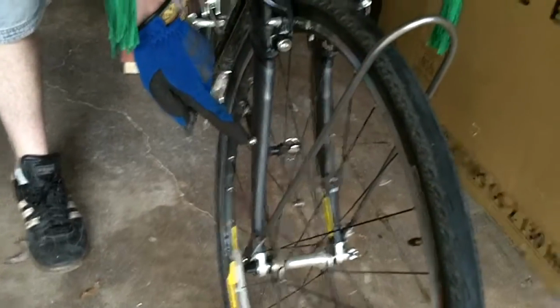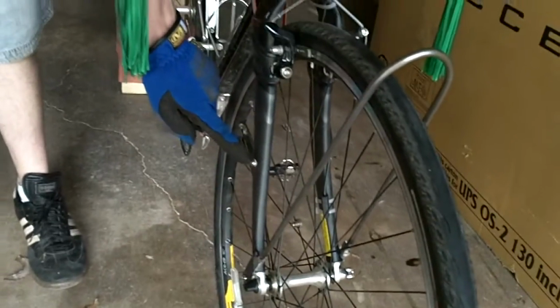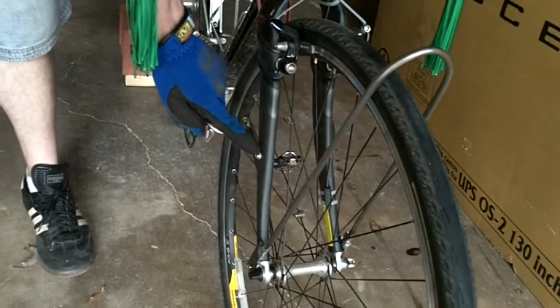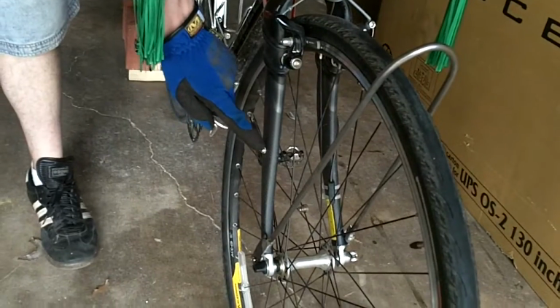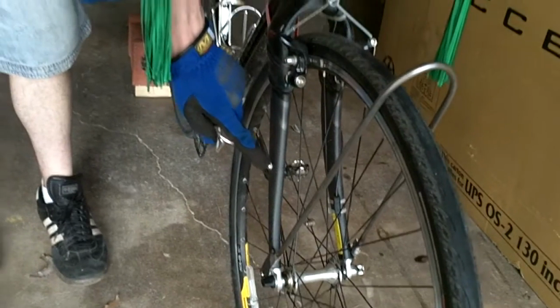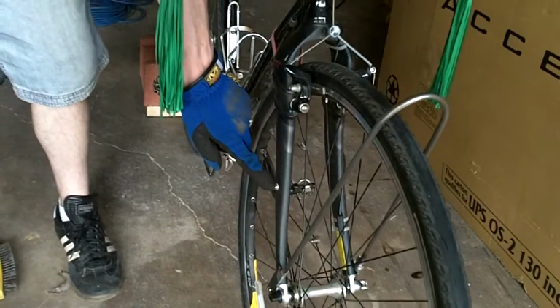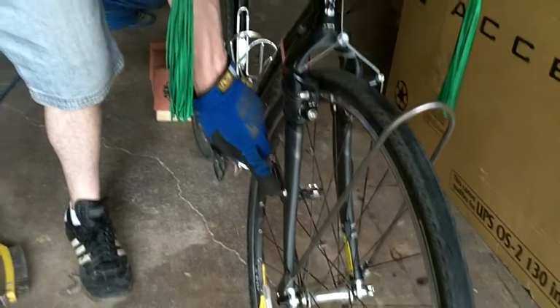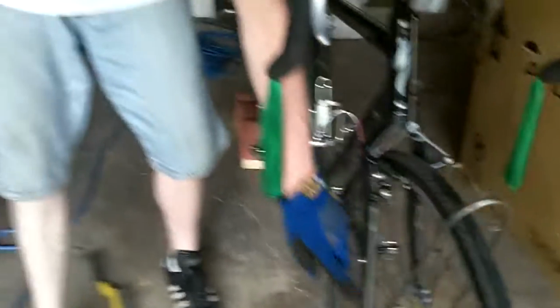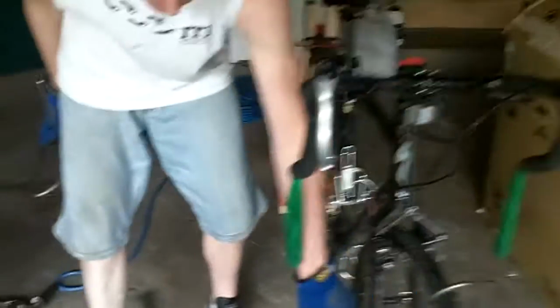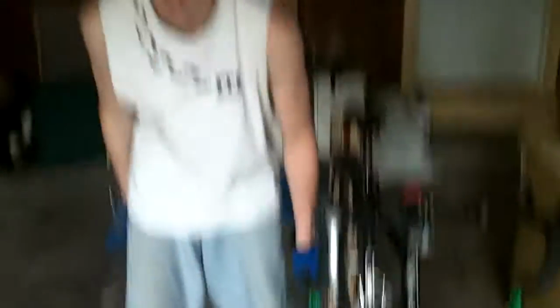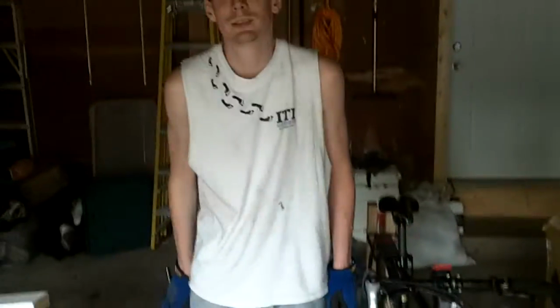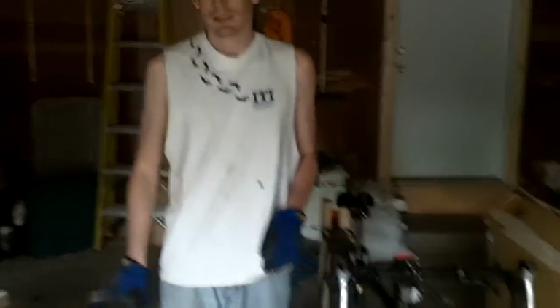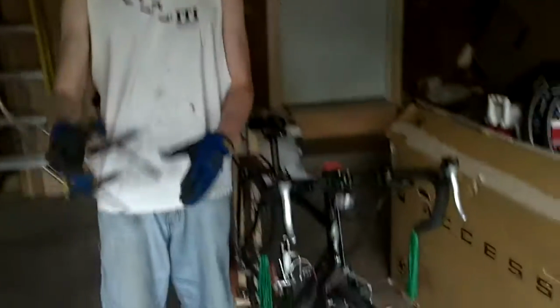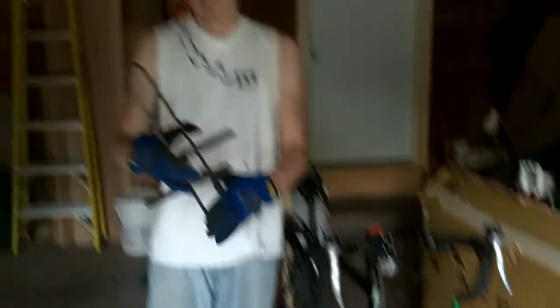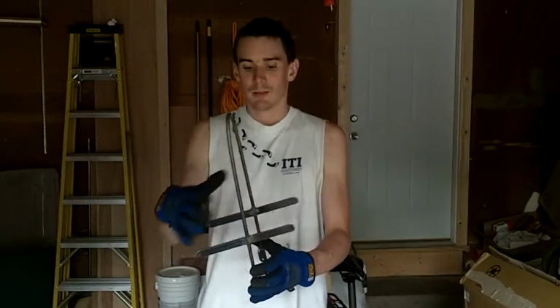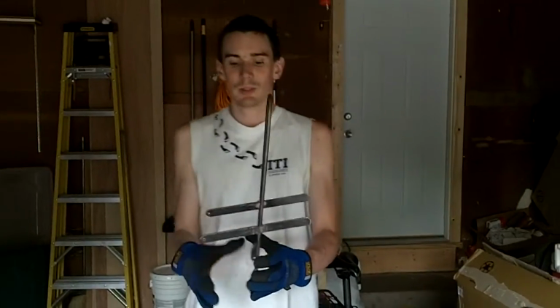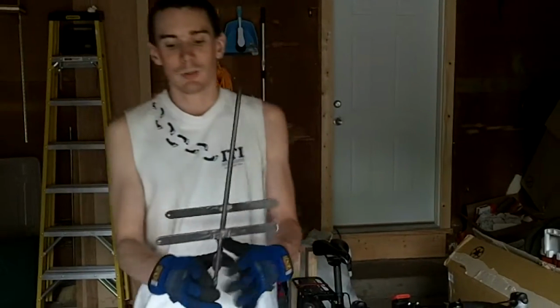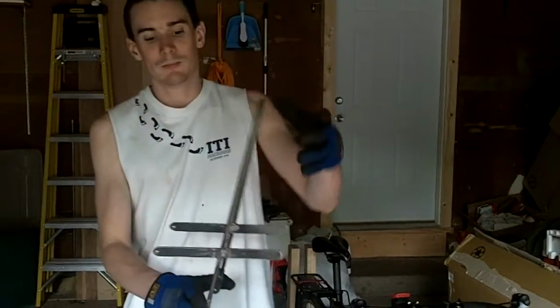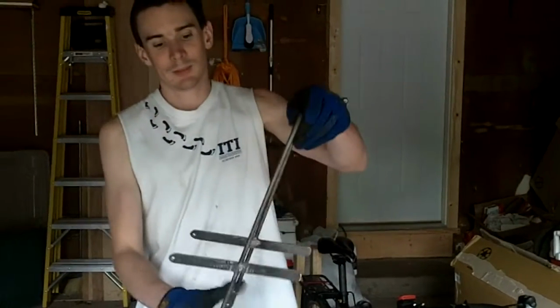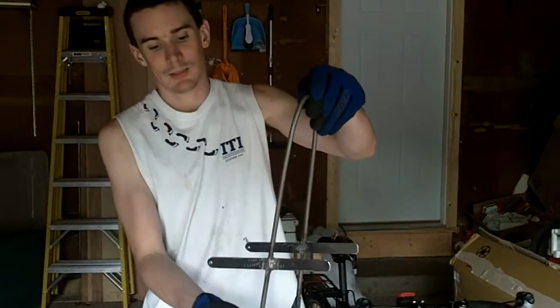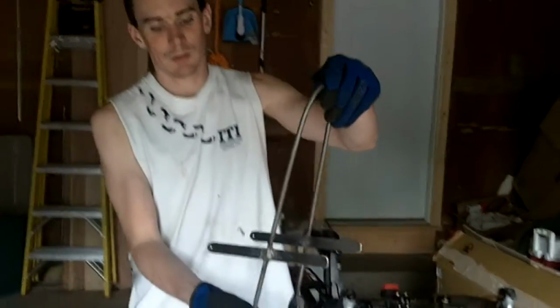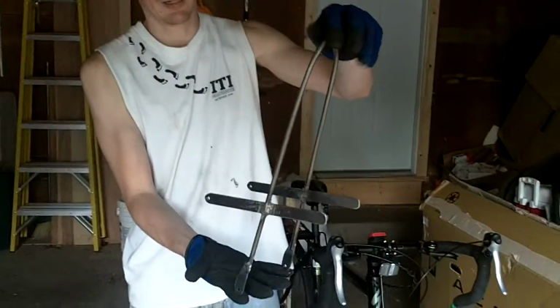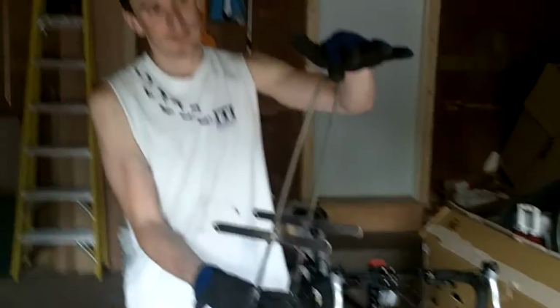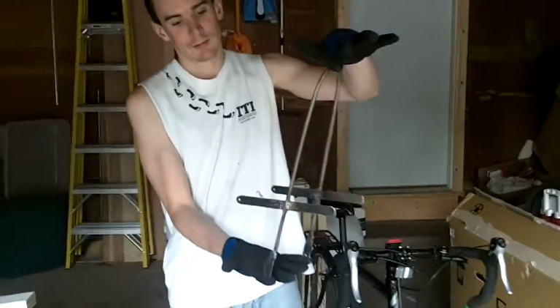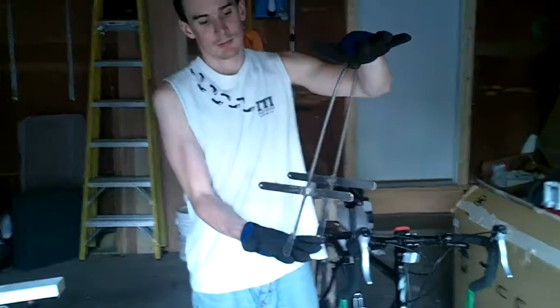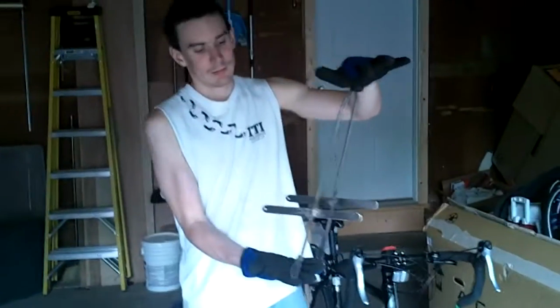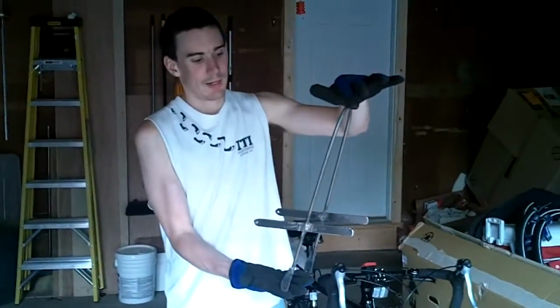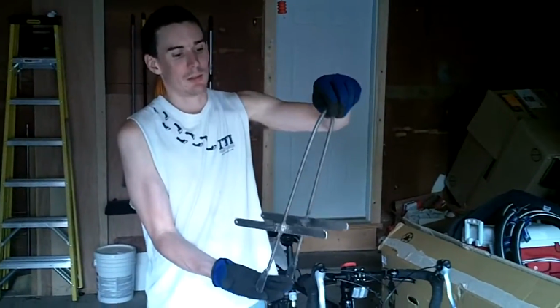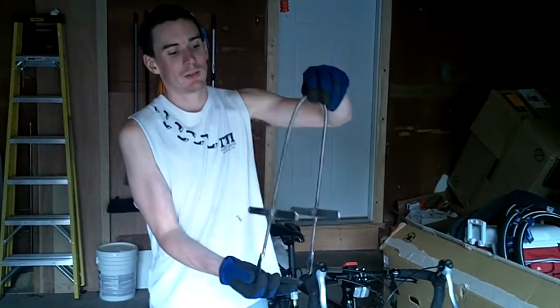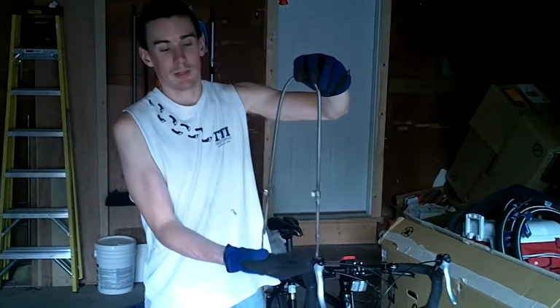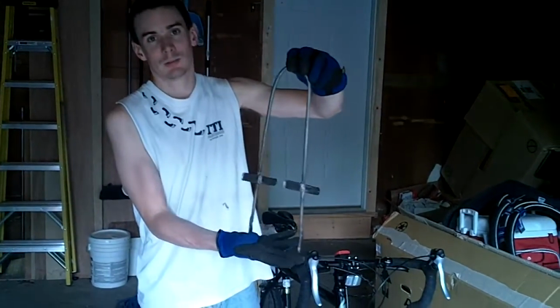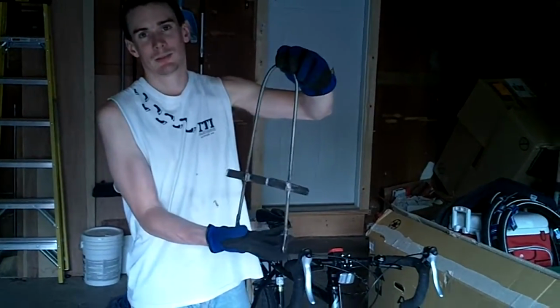It also mounts there, so we have two mounting points. This is what it looks like with one done — that looks very nice. We still have to paint it.